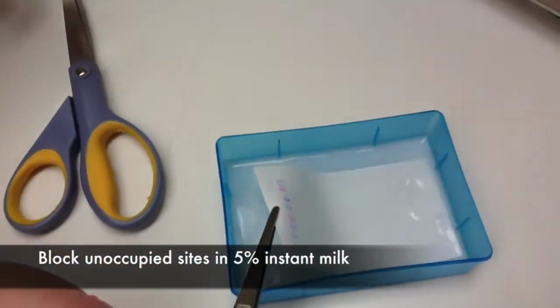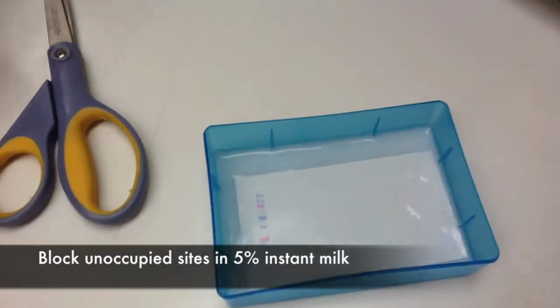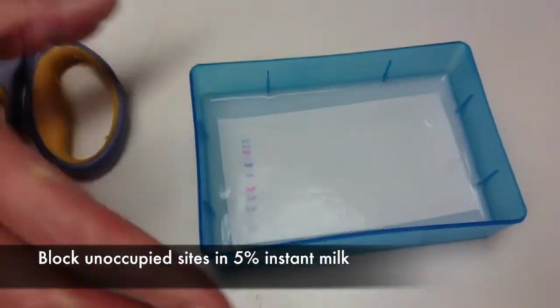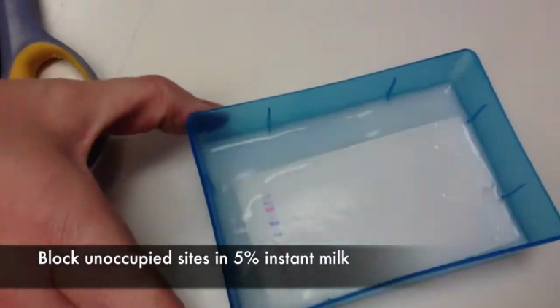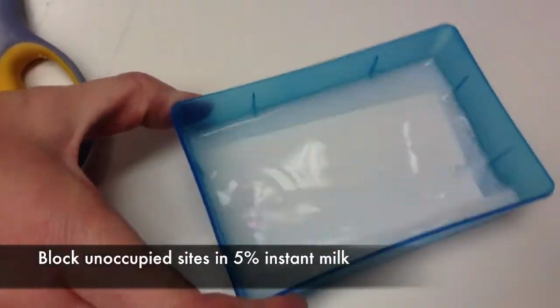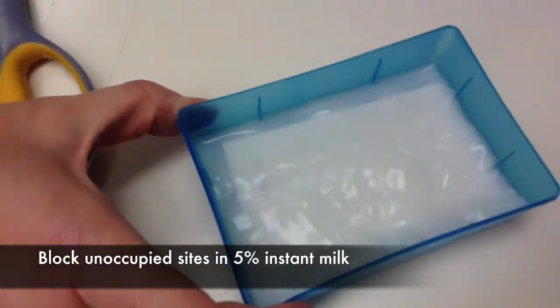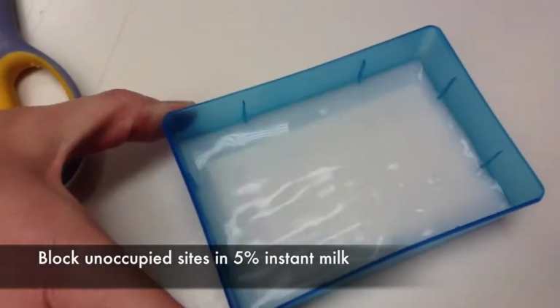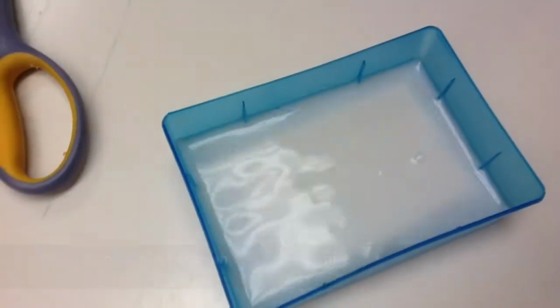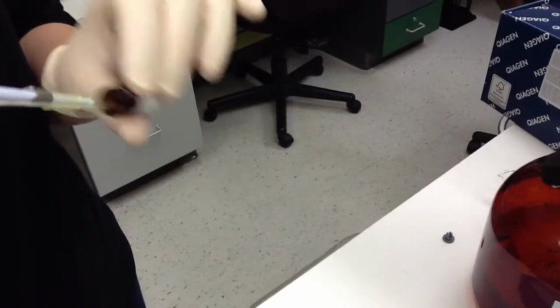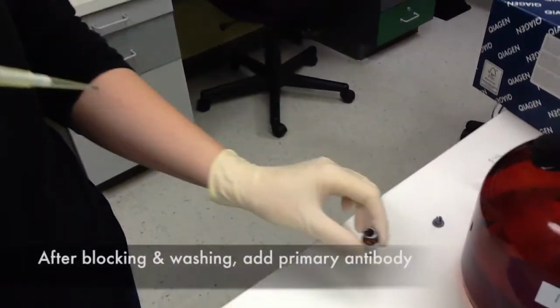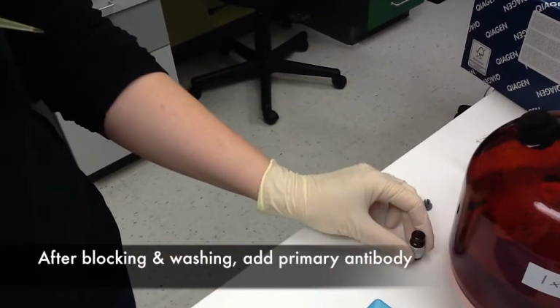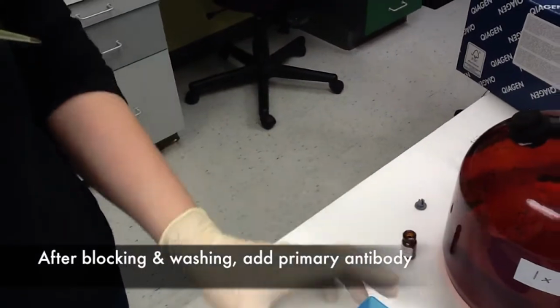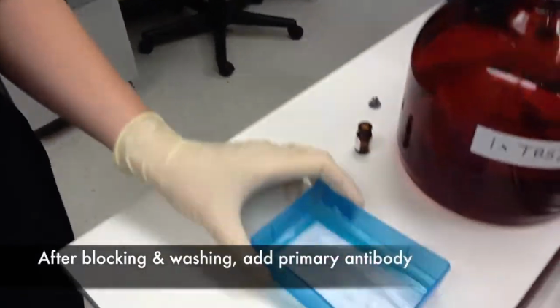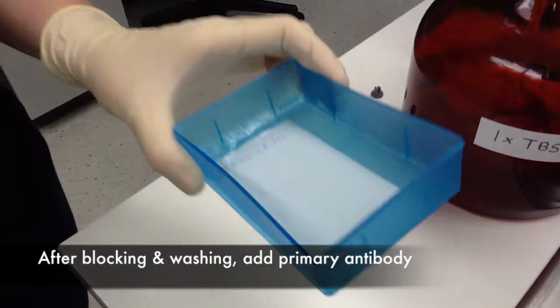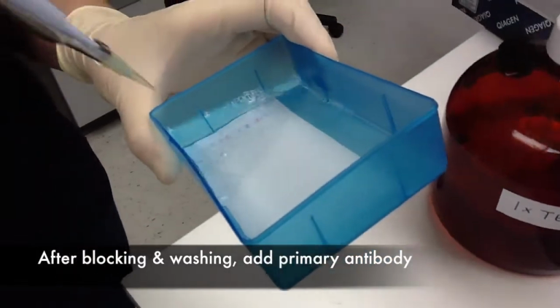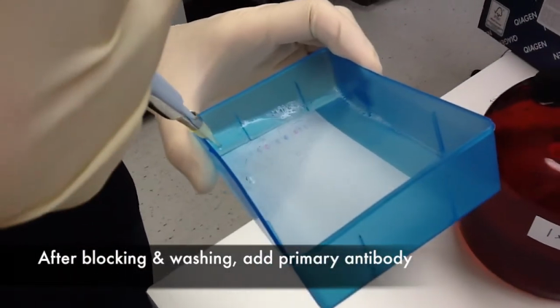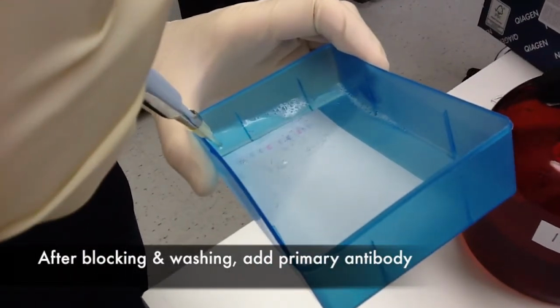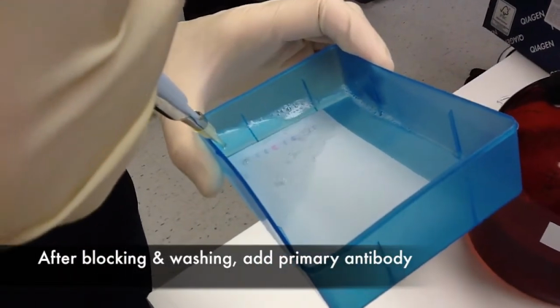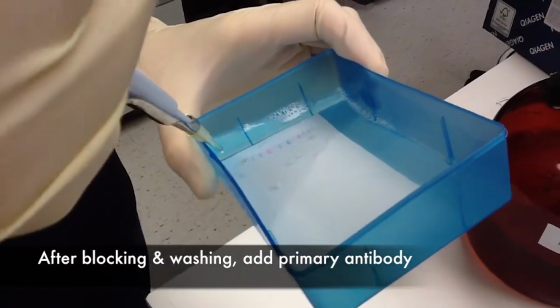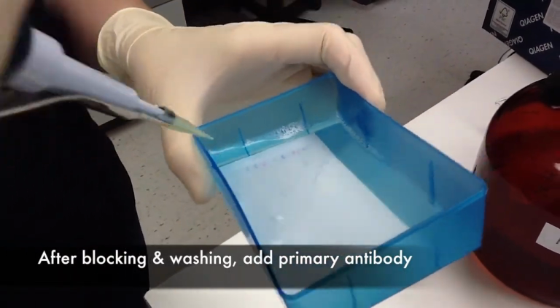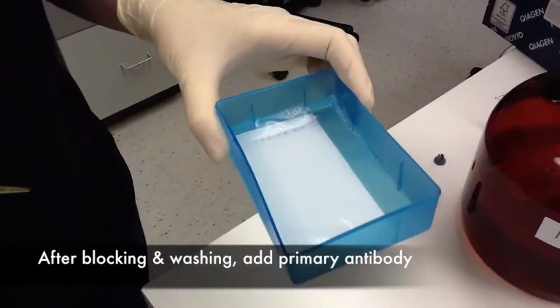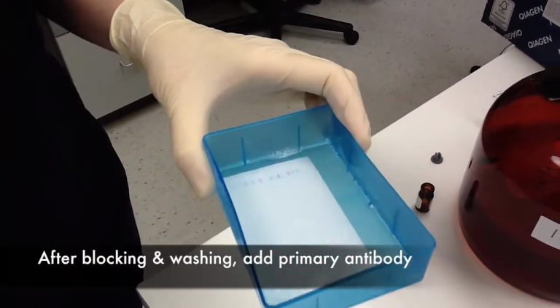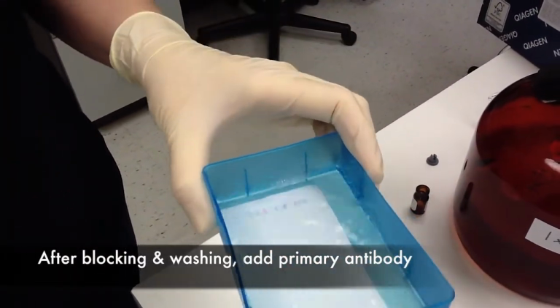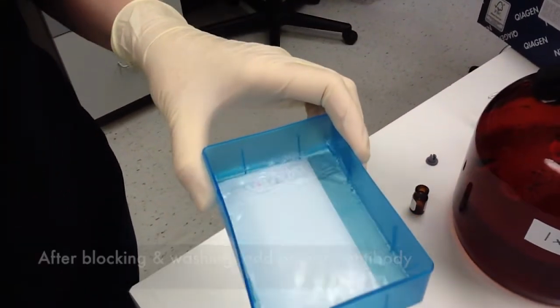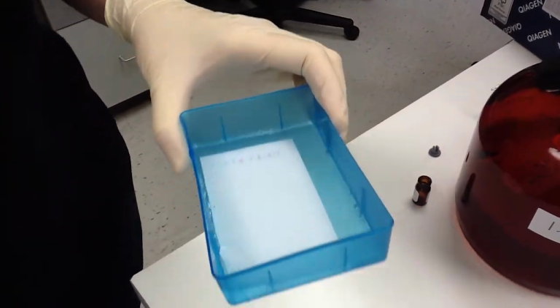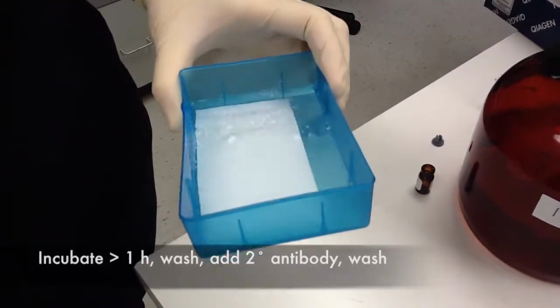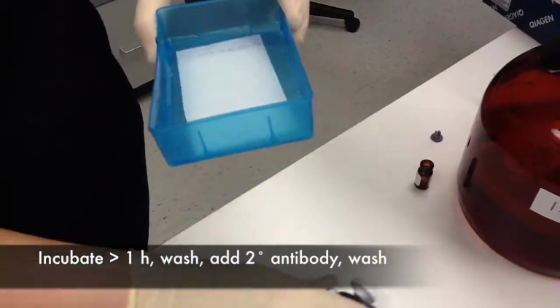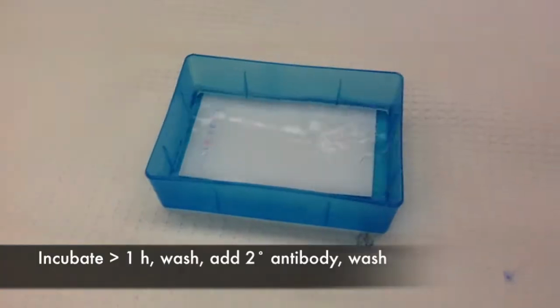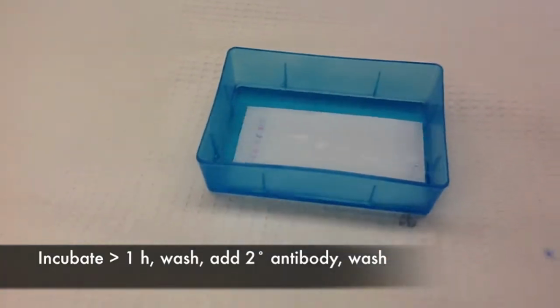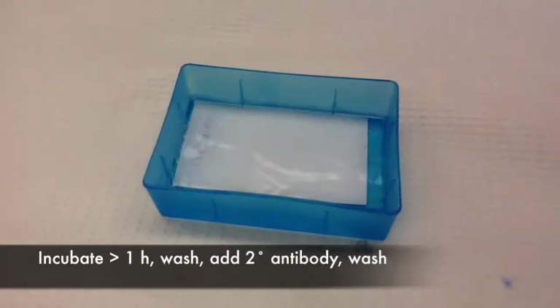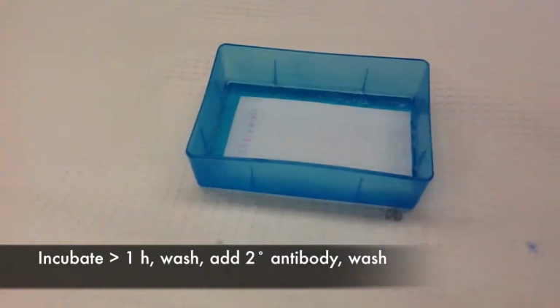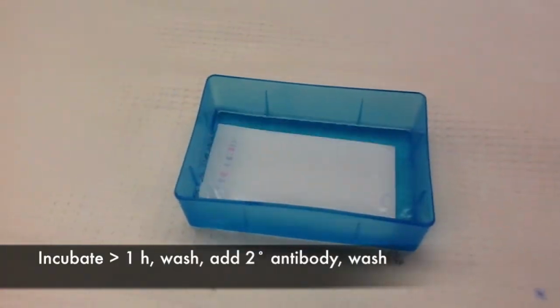We then block unoccupied sites in 5% instant milk. Wash that off. Then we add primary antibody for at least an hour. We wash that off. Then we add secondary antibody. Wash that off.